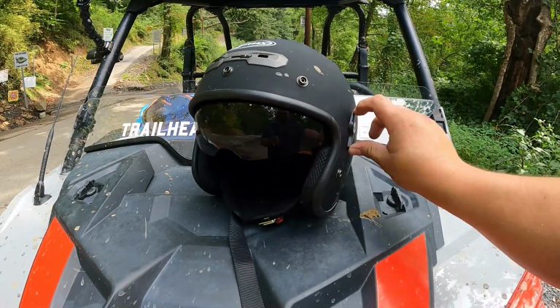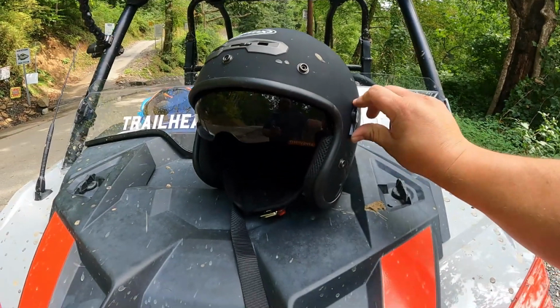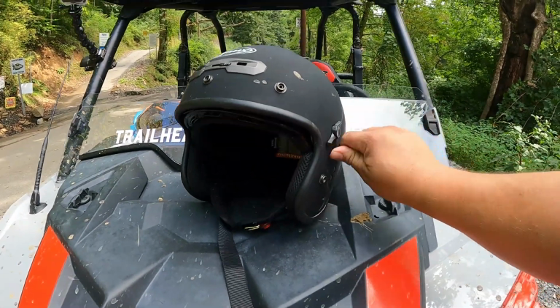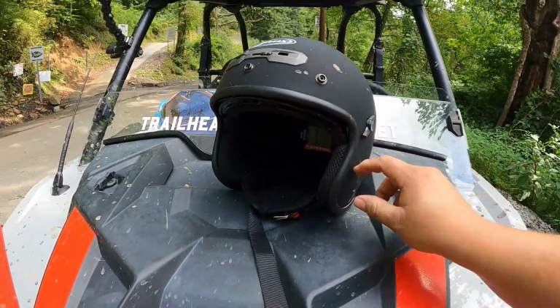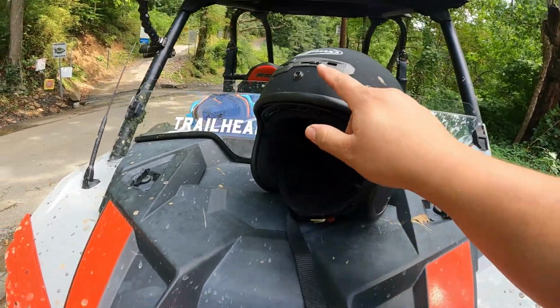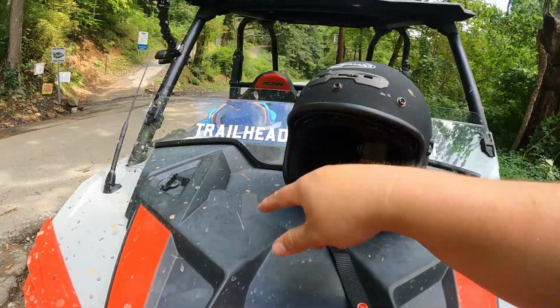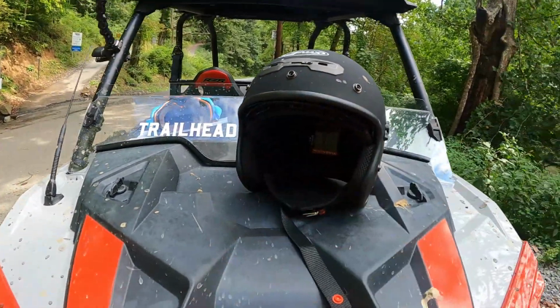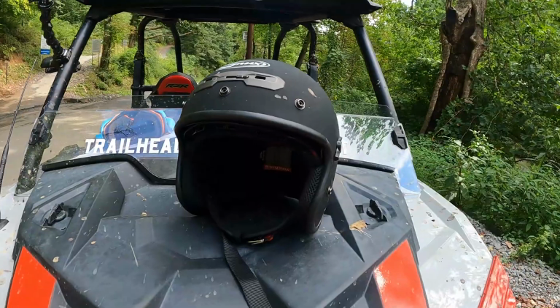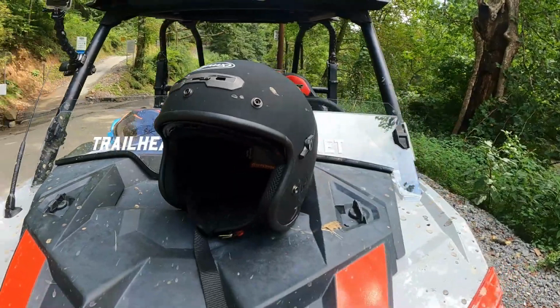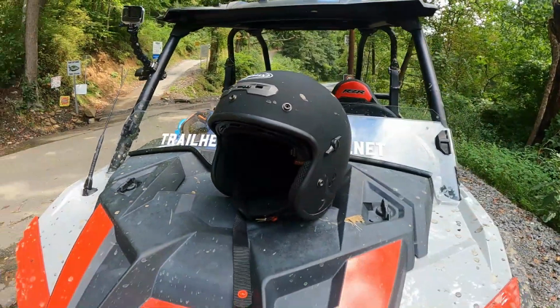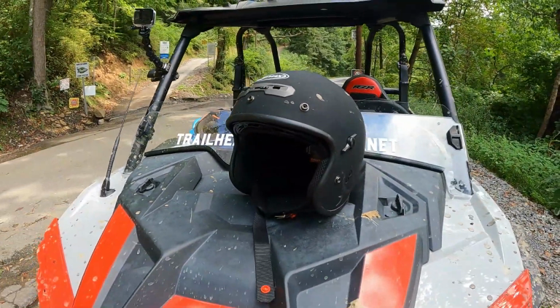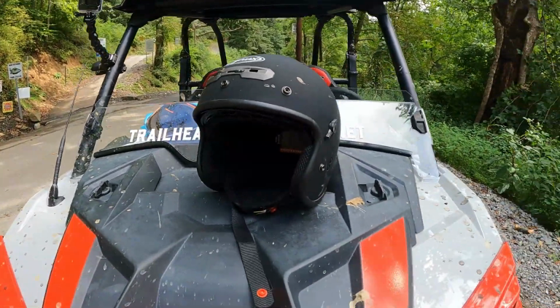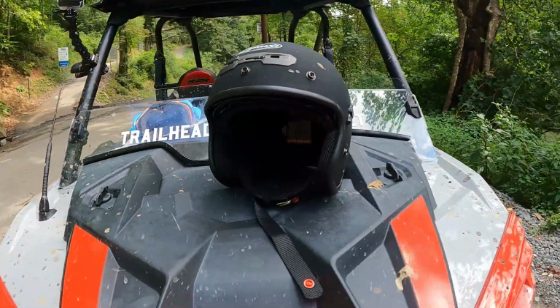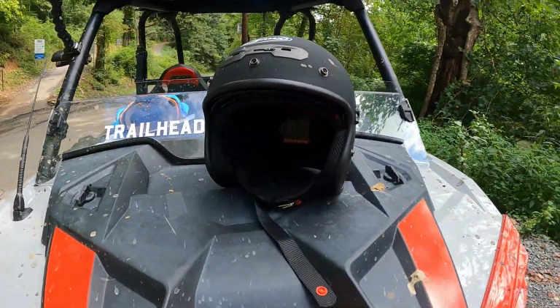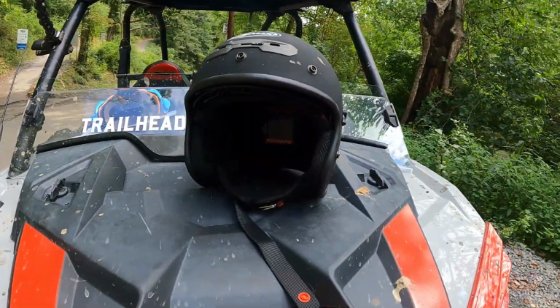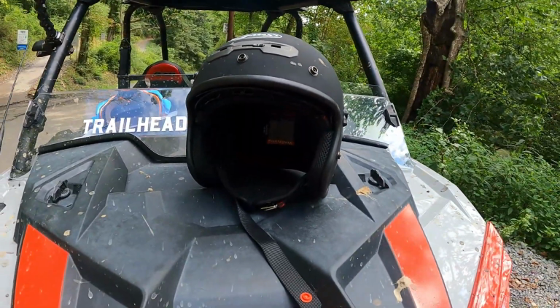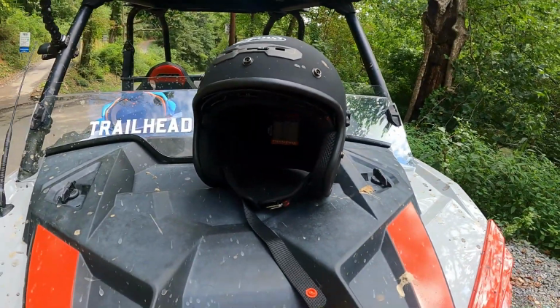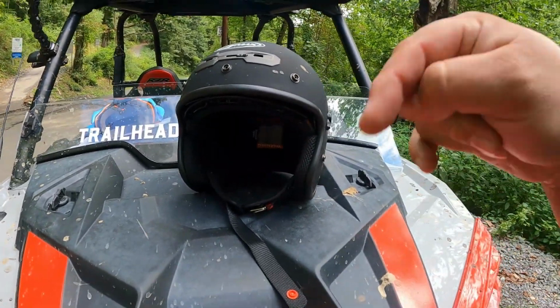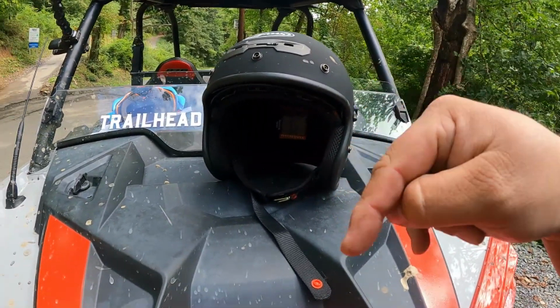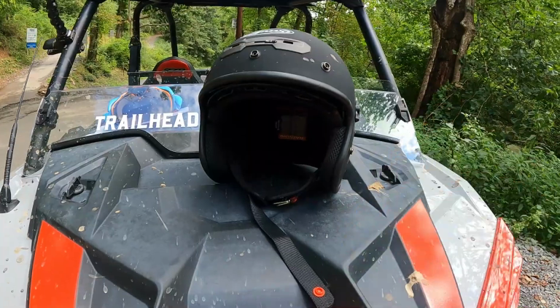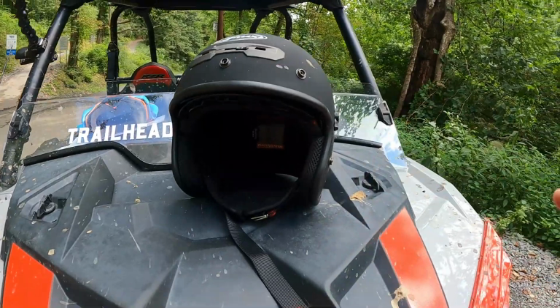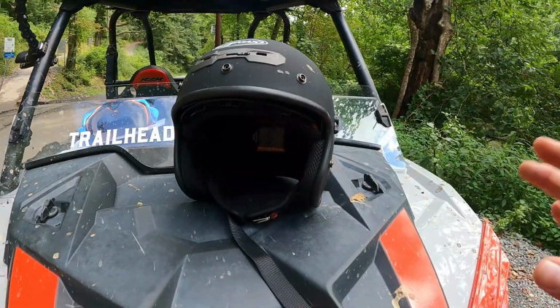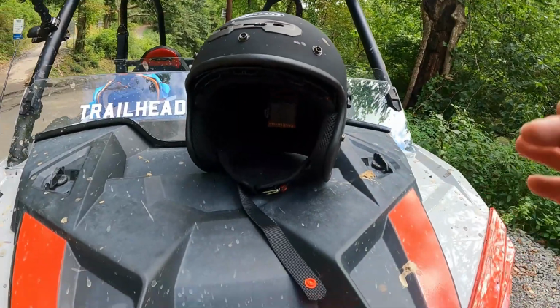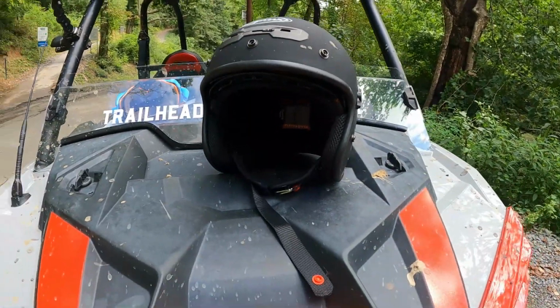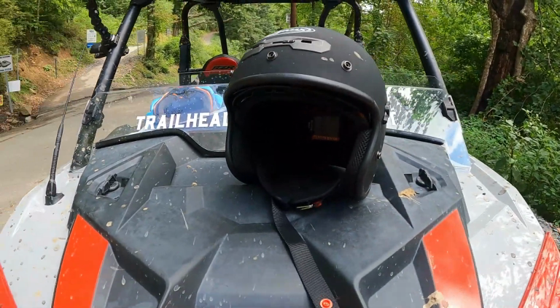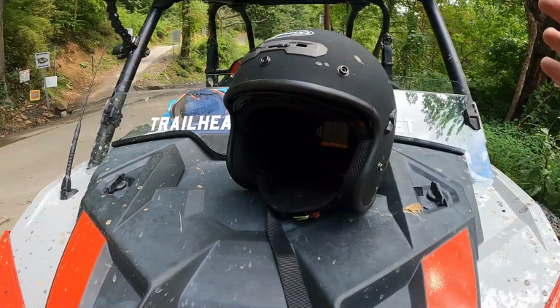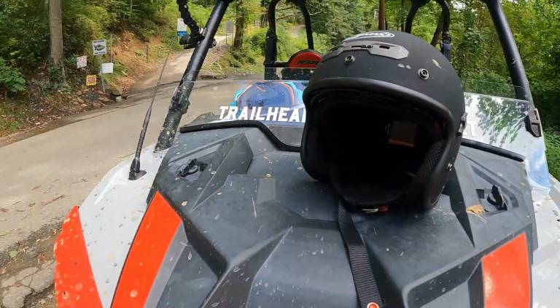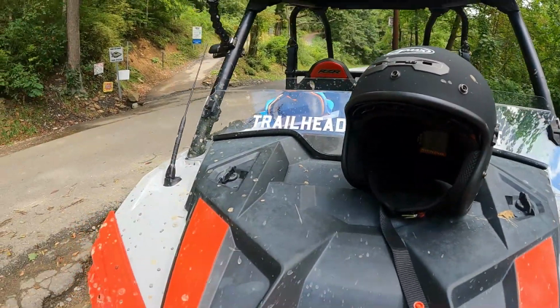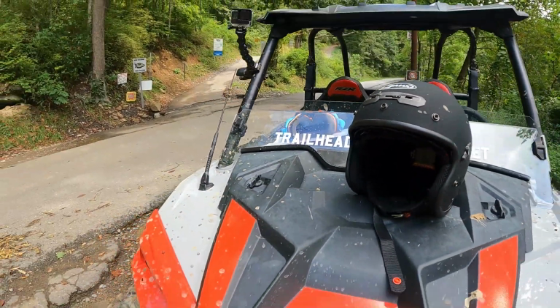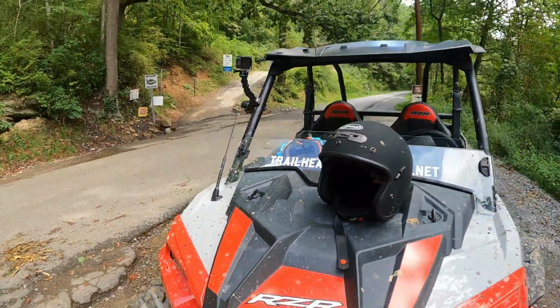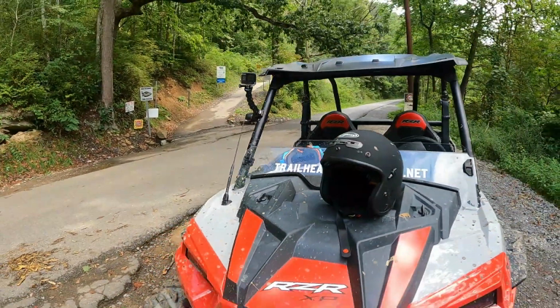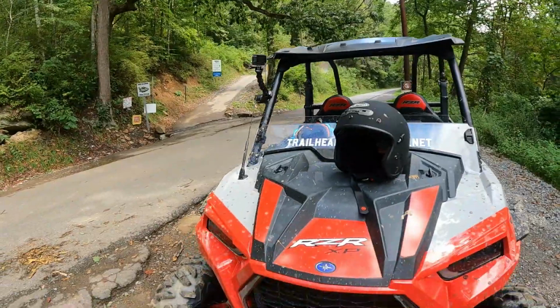It's got a shield that goes across the front — I didn't put it on today. This thing was like 80 bucks on Amazon Prime. I'm going to put the link in the description below if you're looking for a helmet.